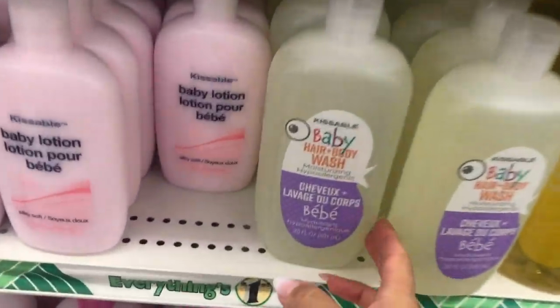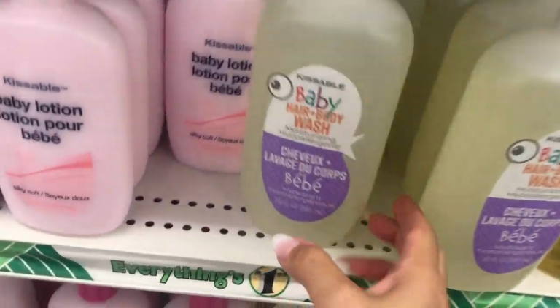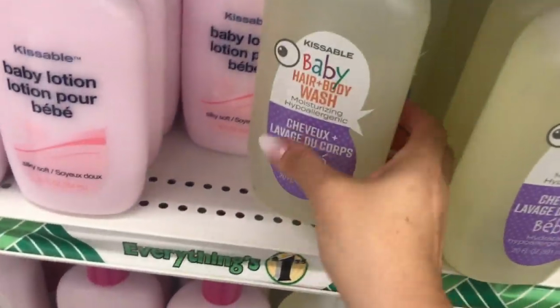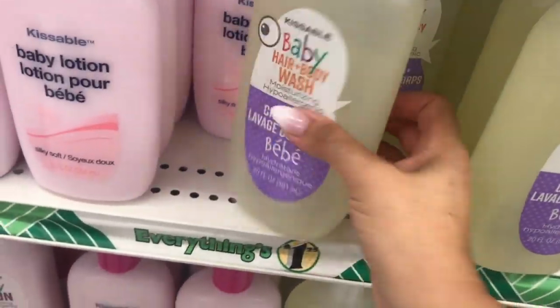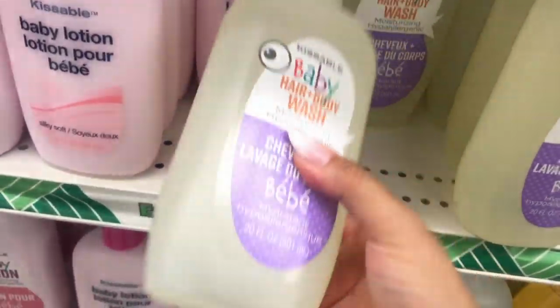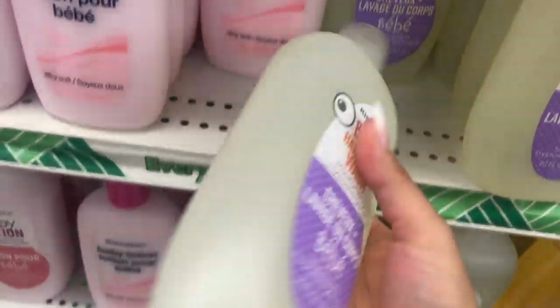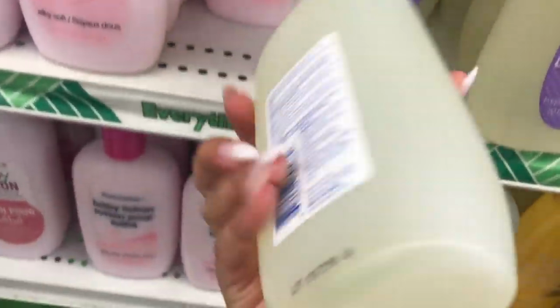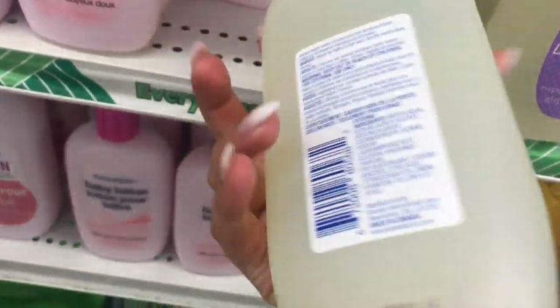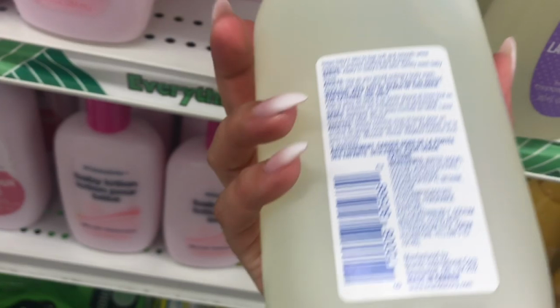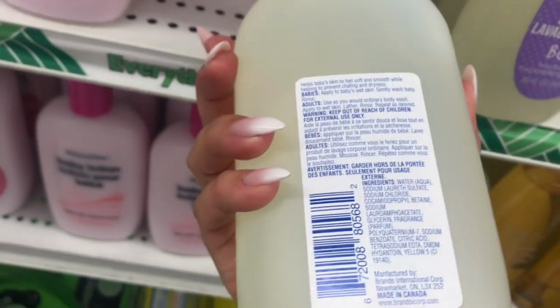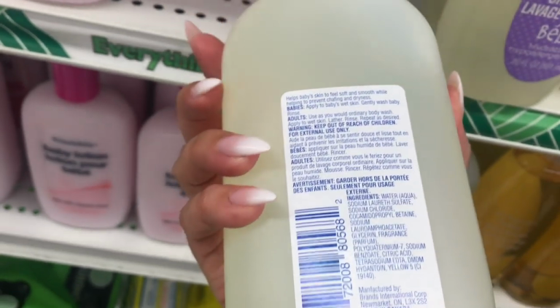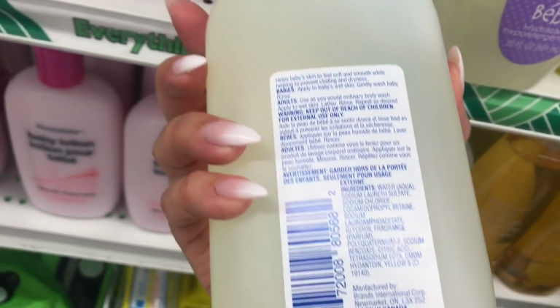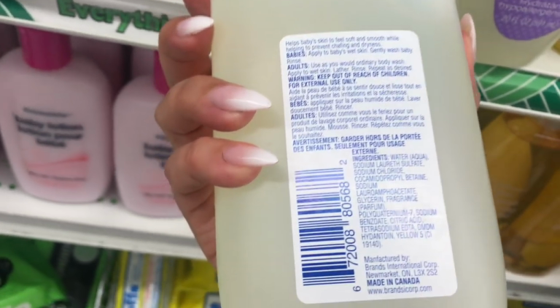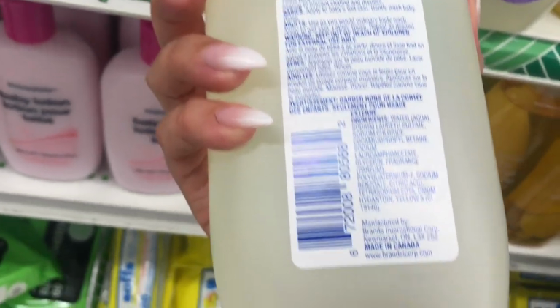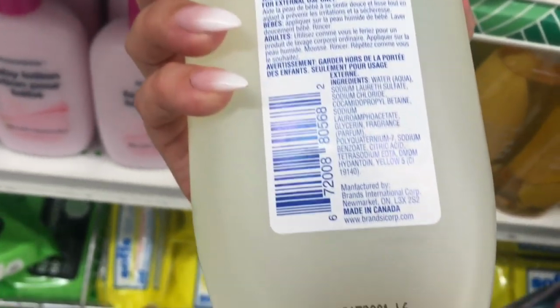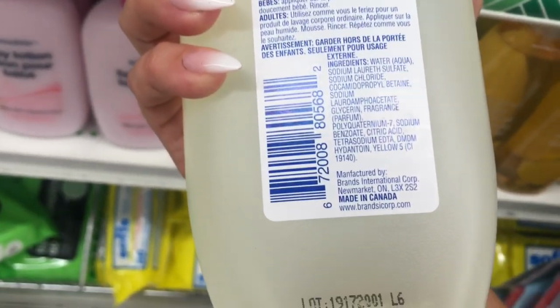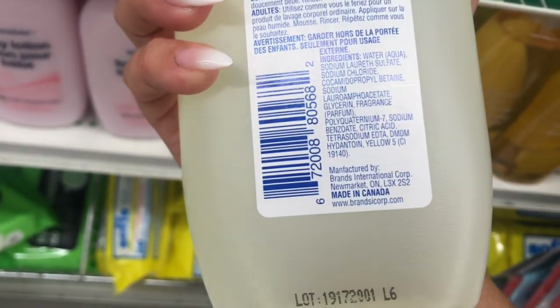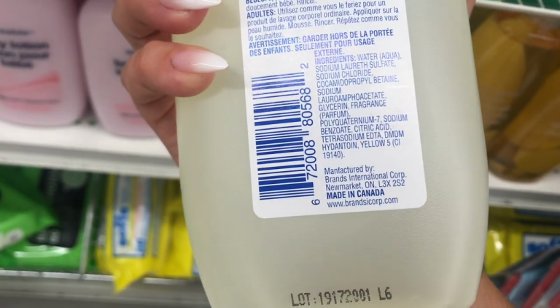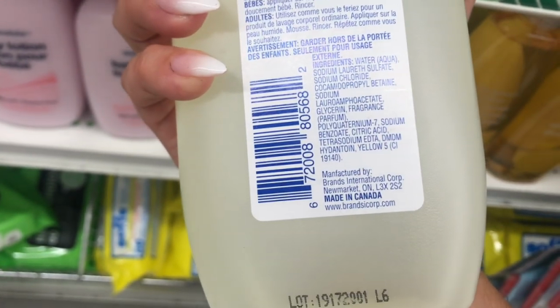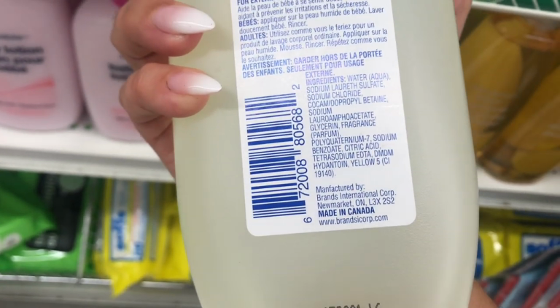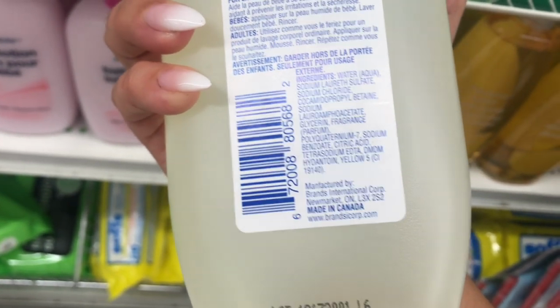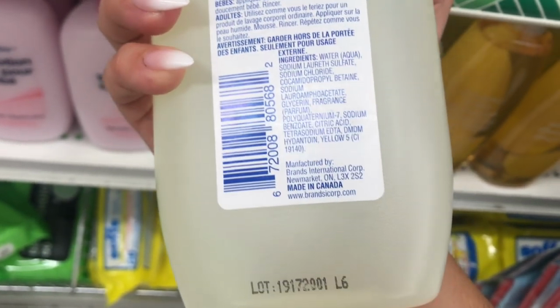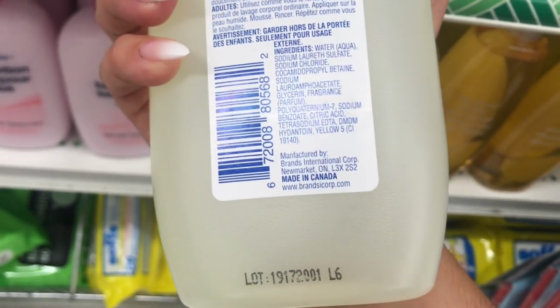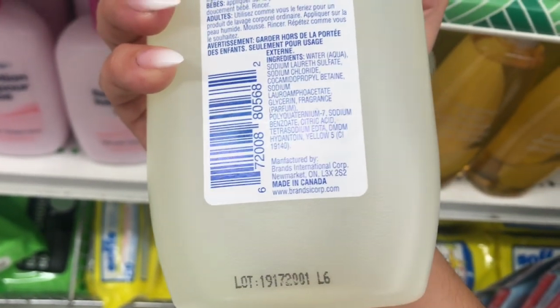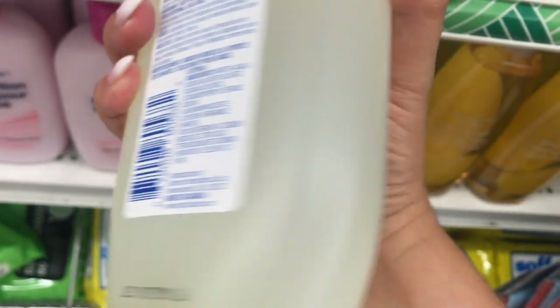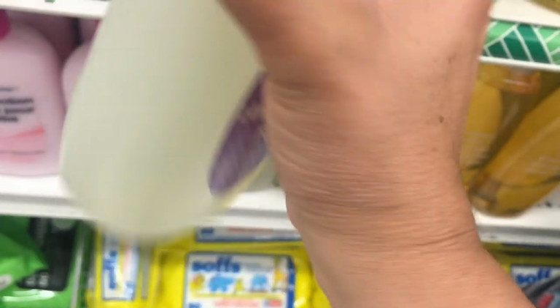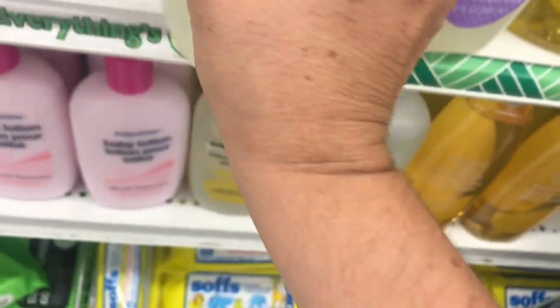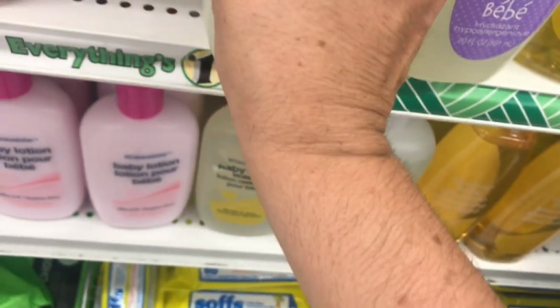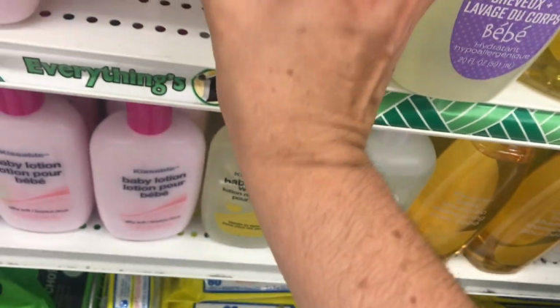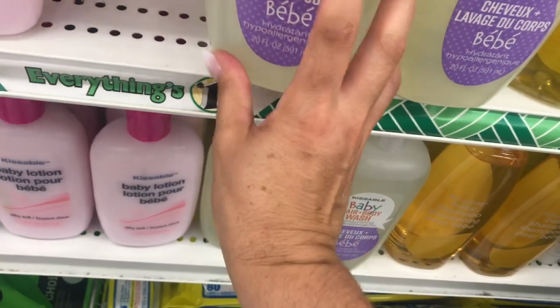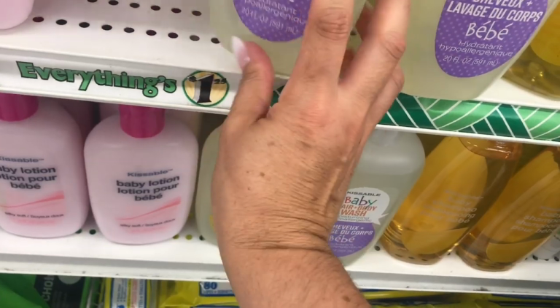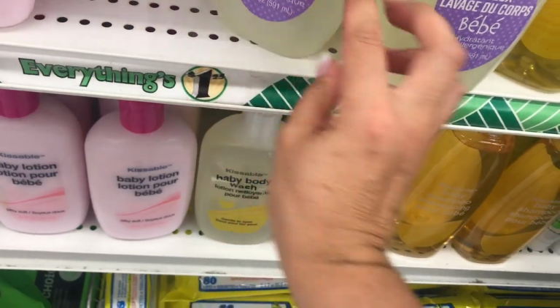Oh, this looks new — made in Canada! I love when I find products that are made in Canada. It just makes me happy.